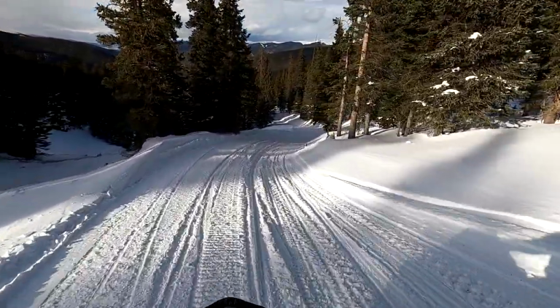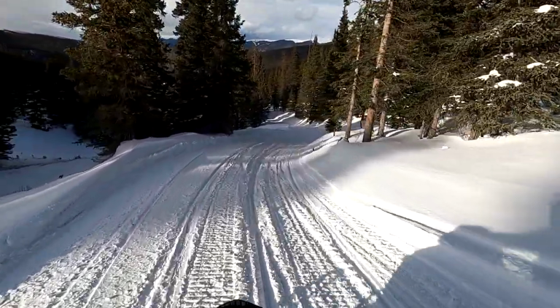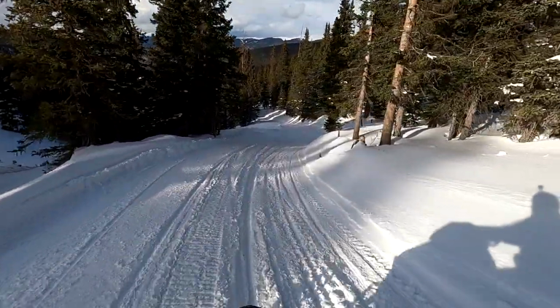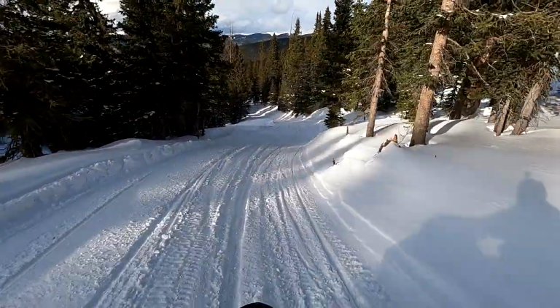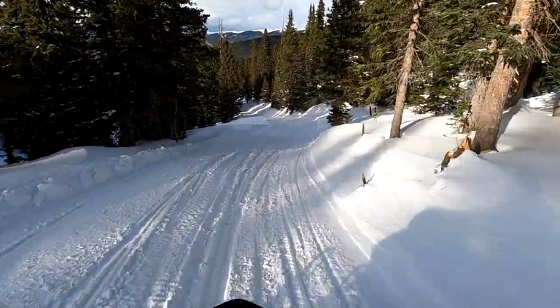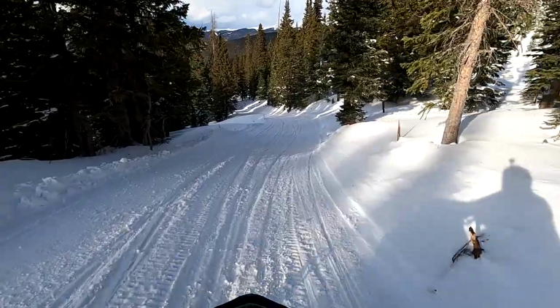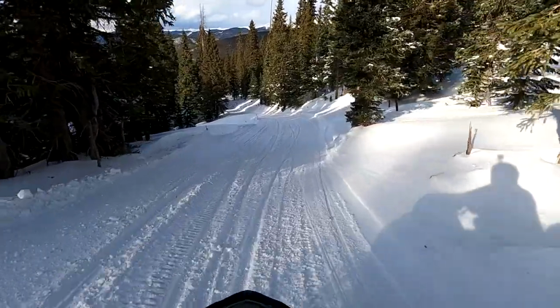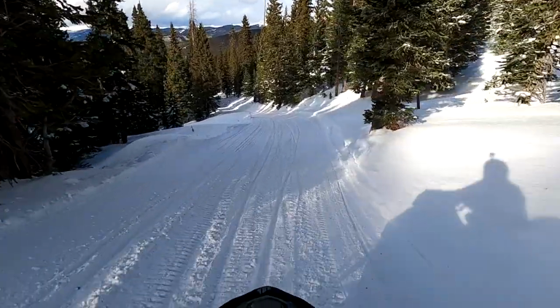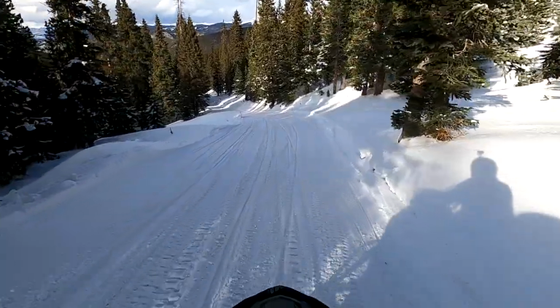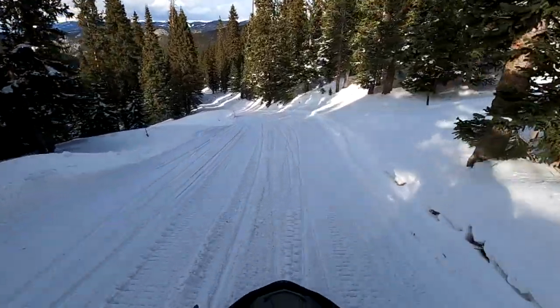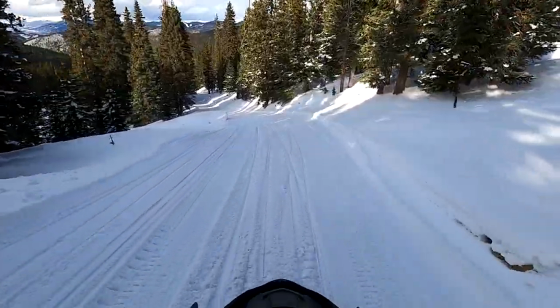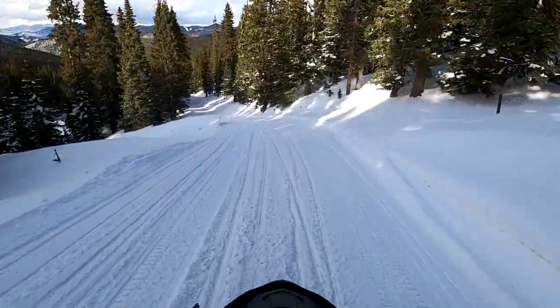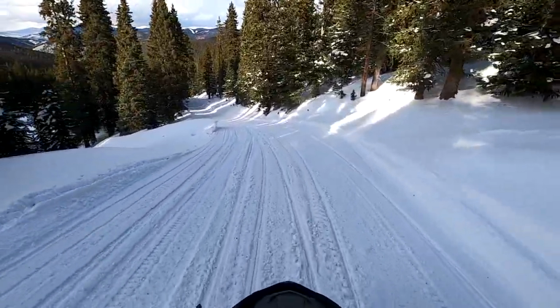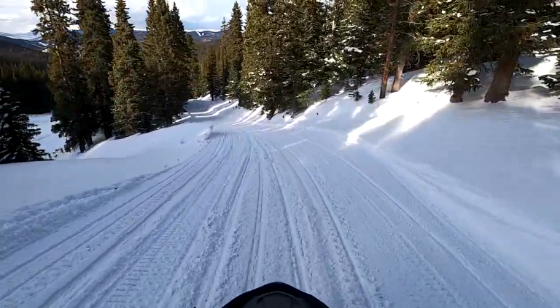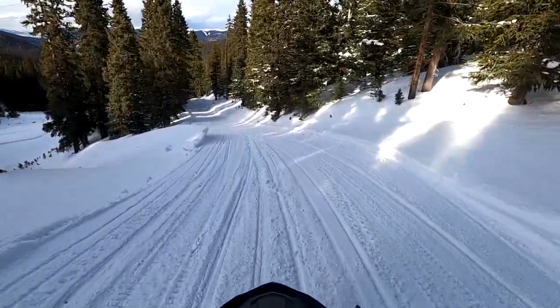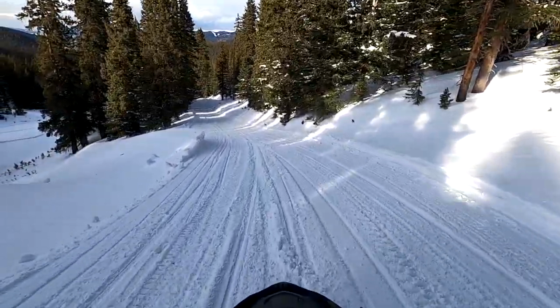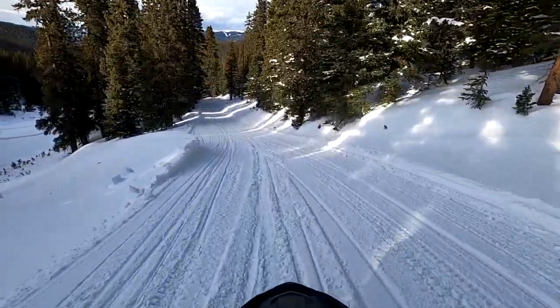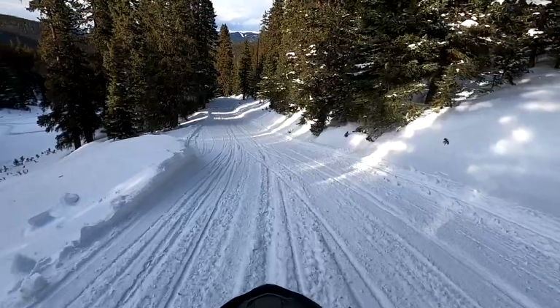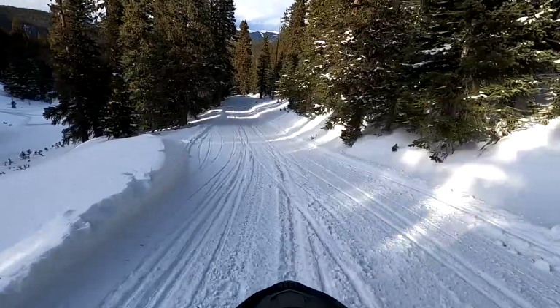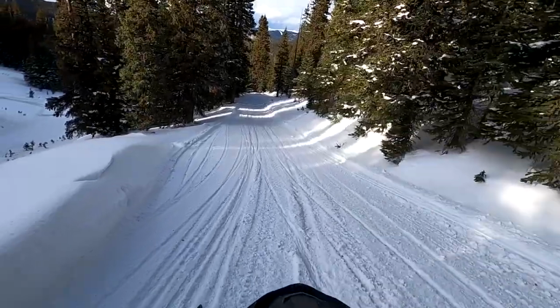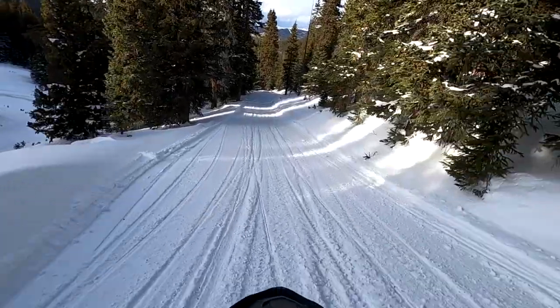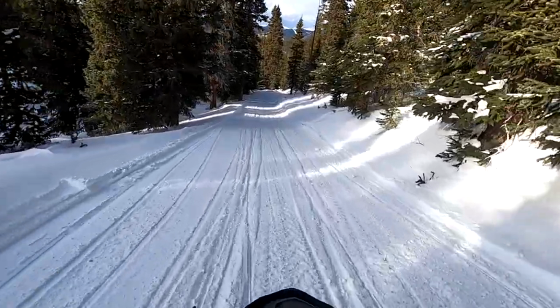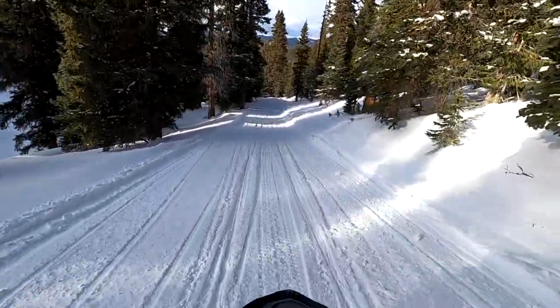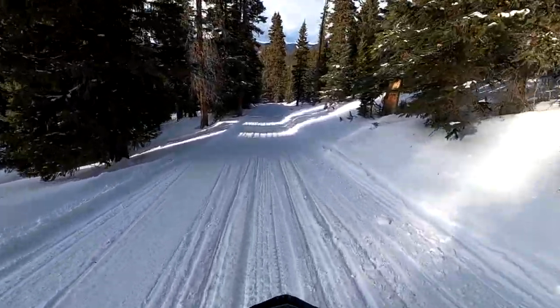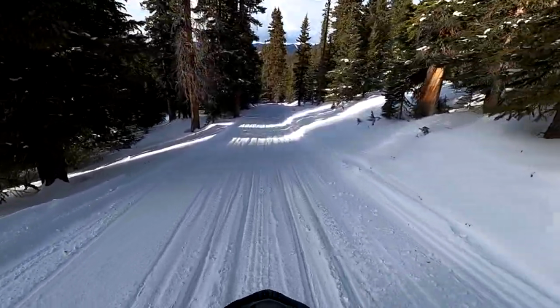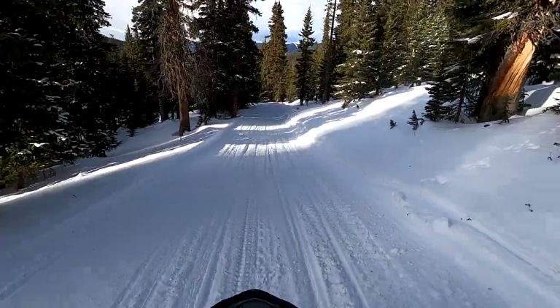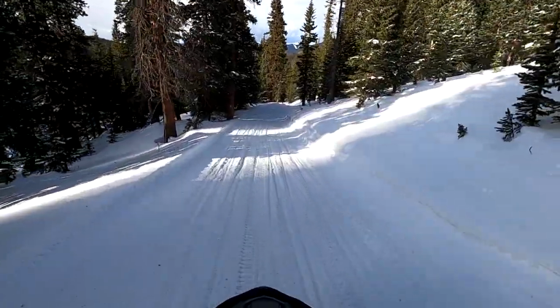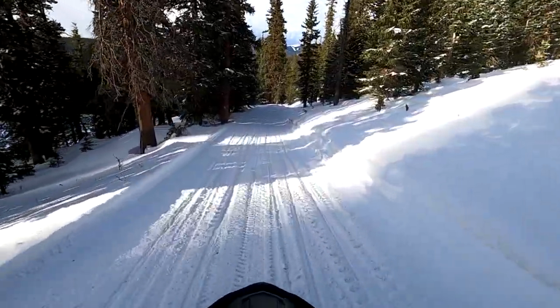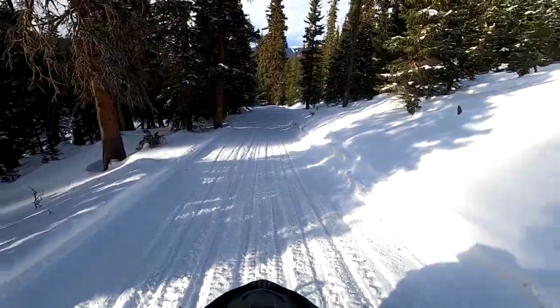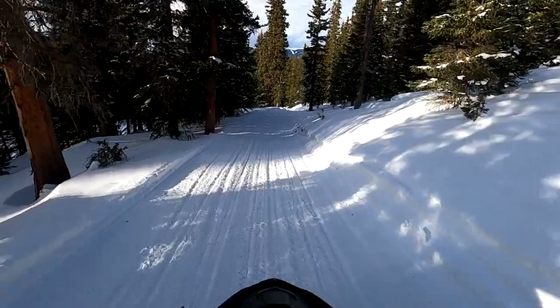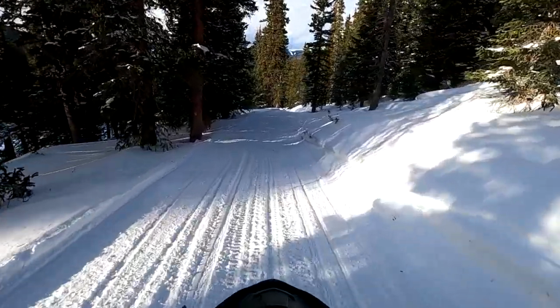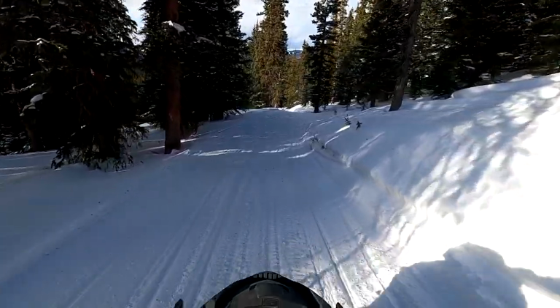My GoPro died before we reached the bottom of the mountain. We went for a bit on a second trail as well — Middle Fork Trail. We couldn't complete this trail though, as it was getting dark and we had to be back before 5 o'clock to return the vehicles.